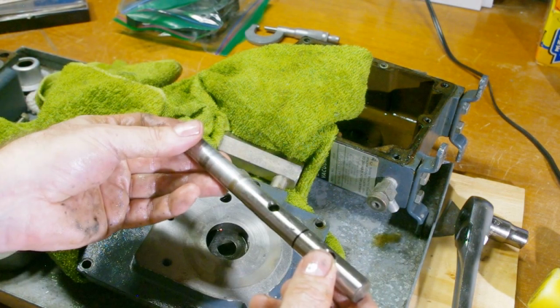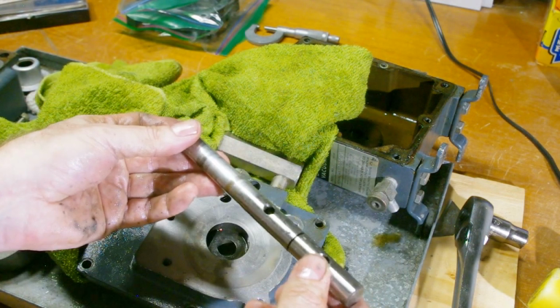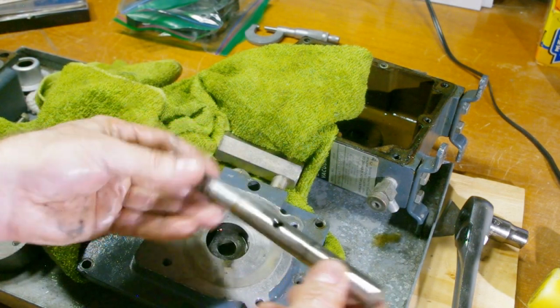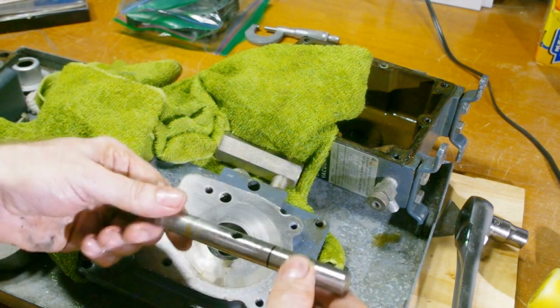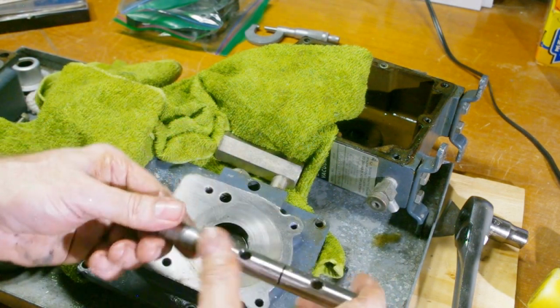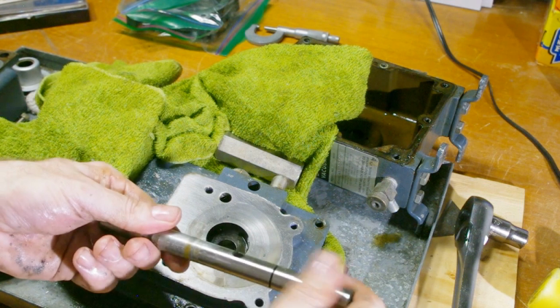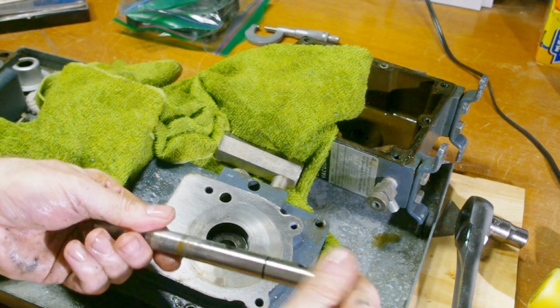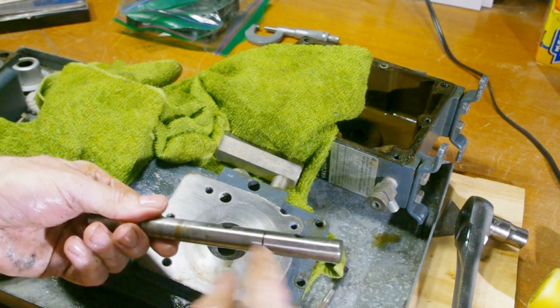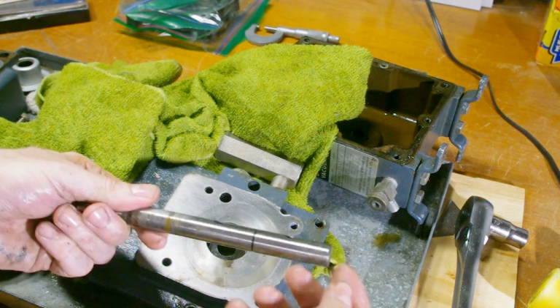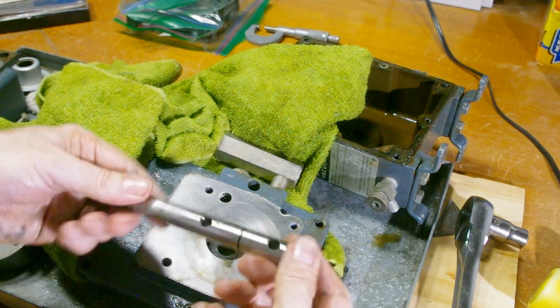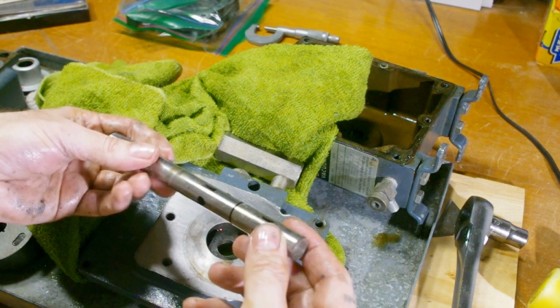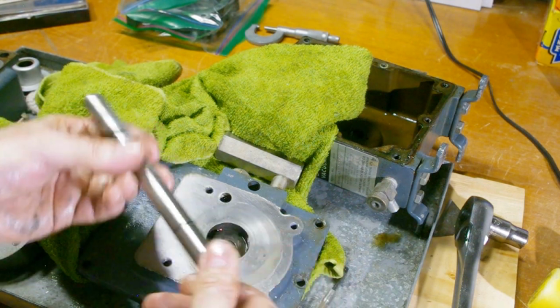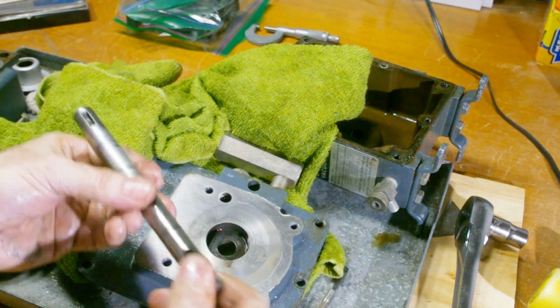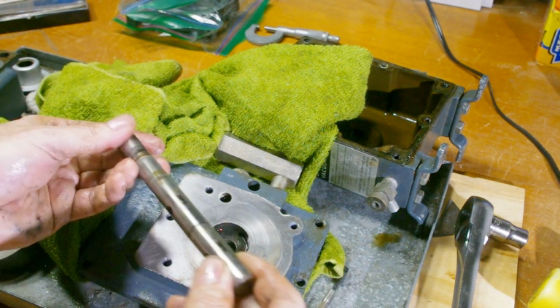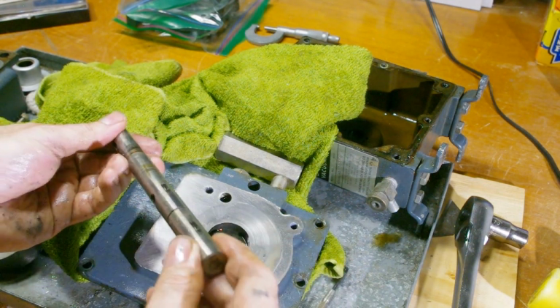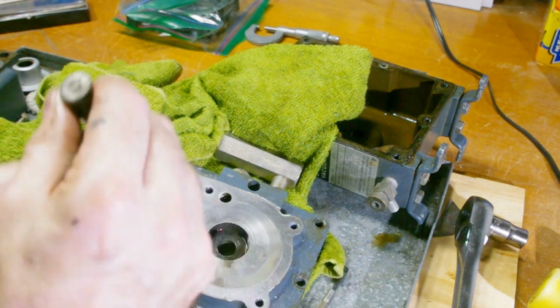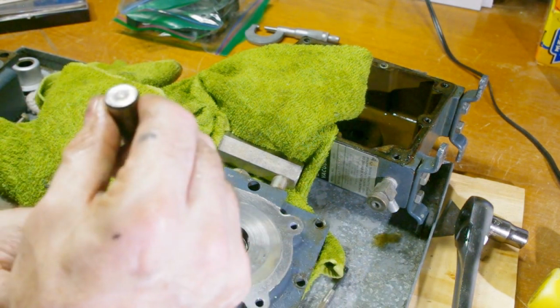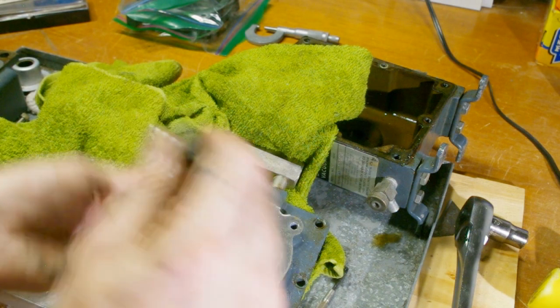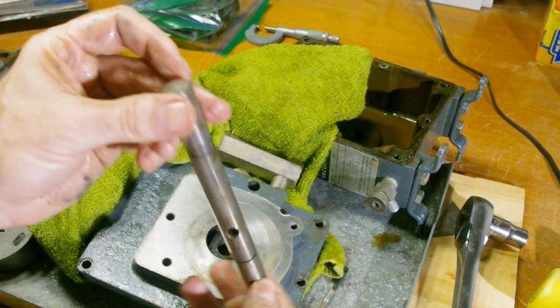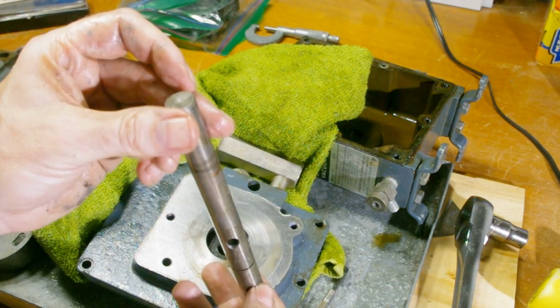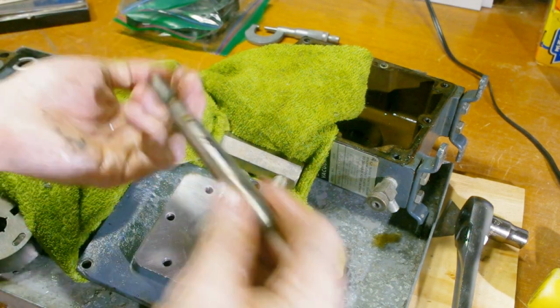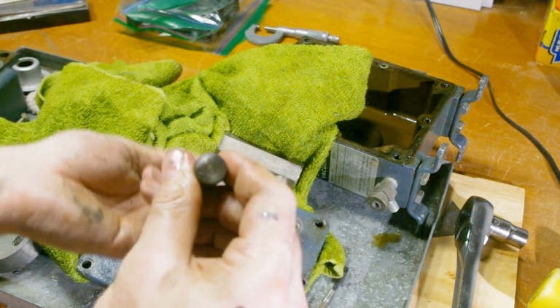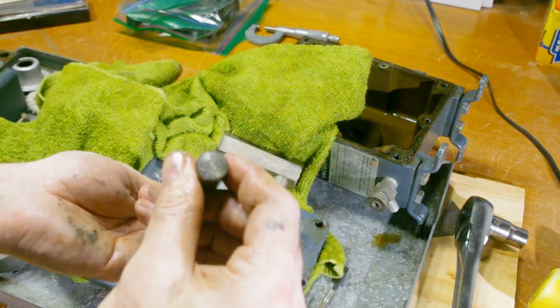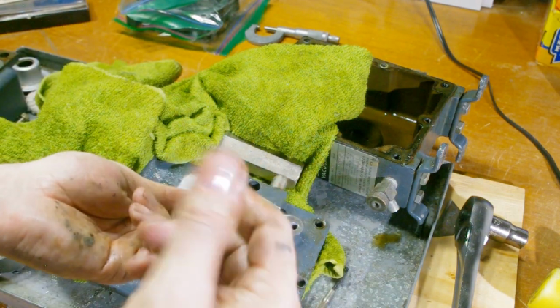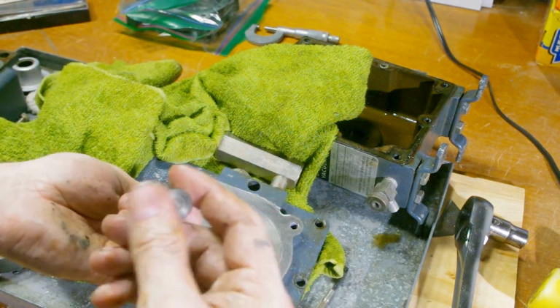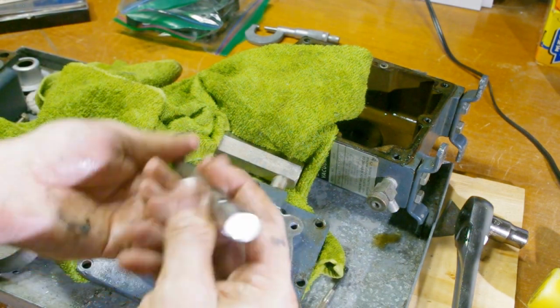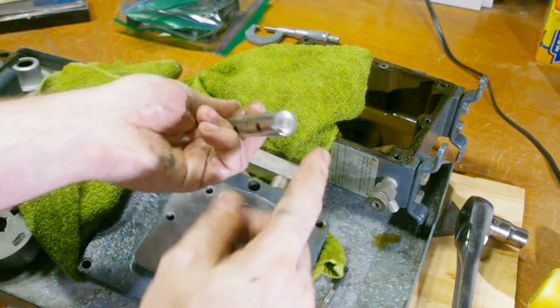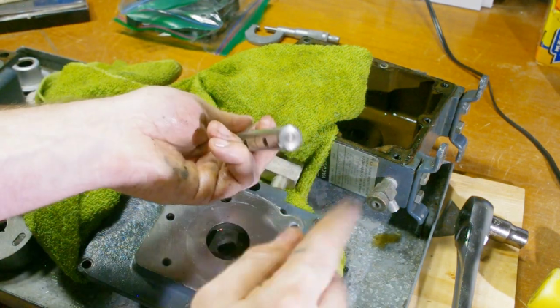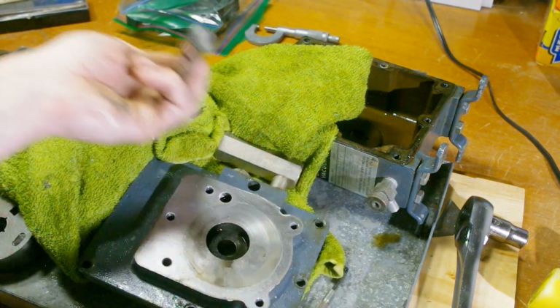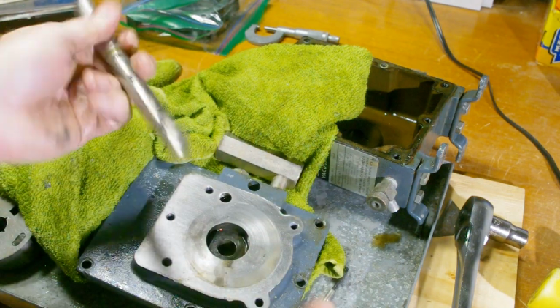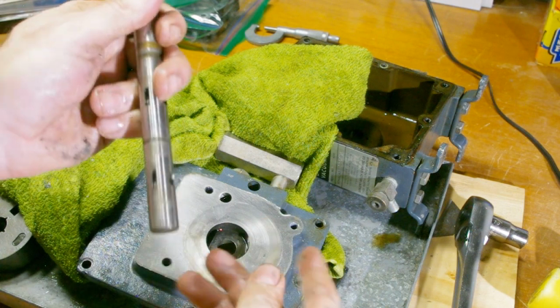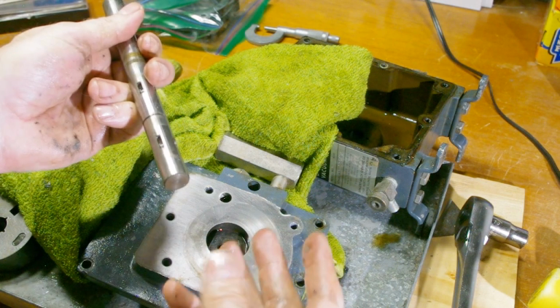I have a theory as to what happened with this pump, and I kind of want to save it for another video. So if you think you know what happened to it, please let me know. And again, if you know anything about rebuilding these and how to put it back together, I'd appreciate hearing that too.